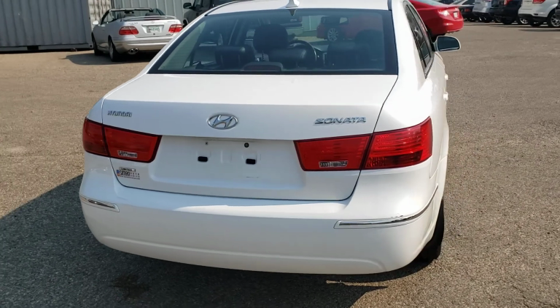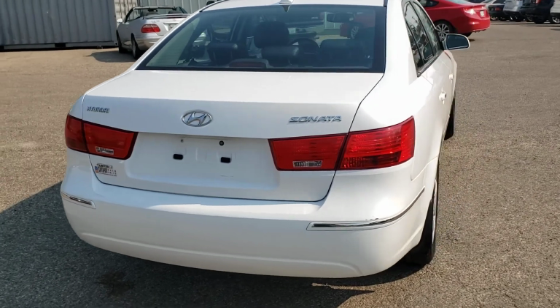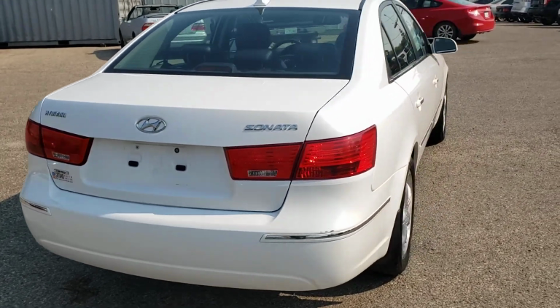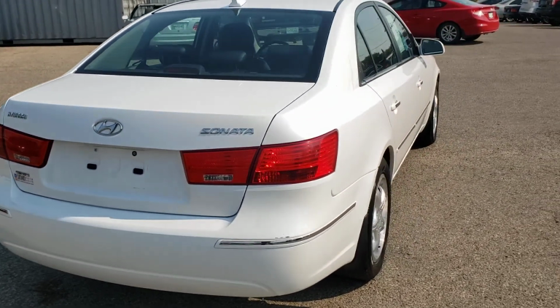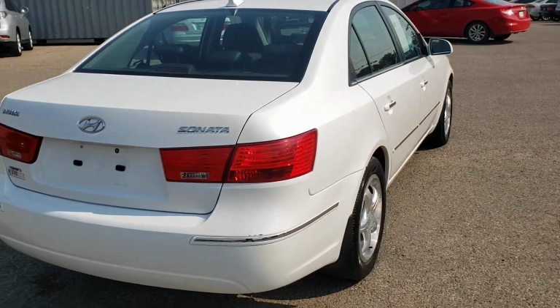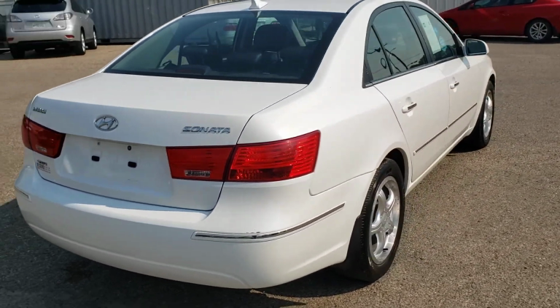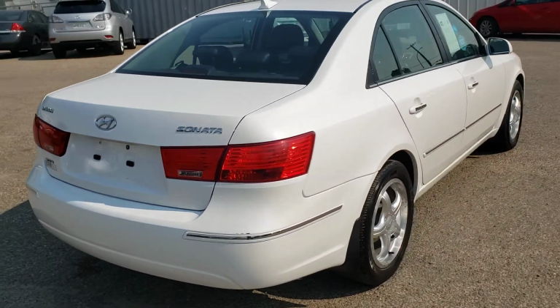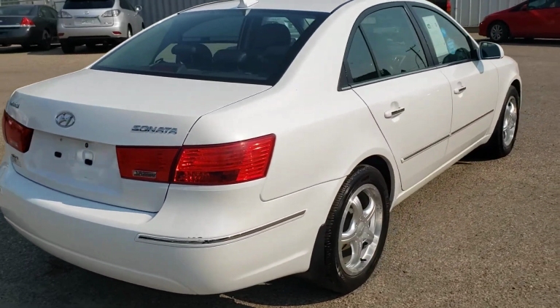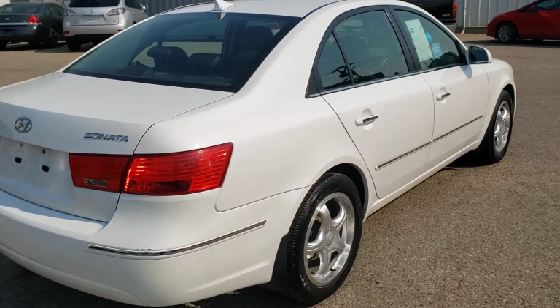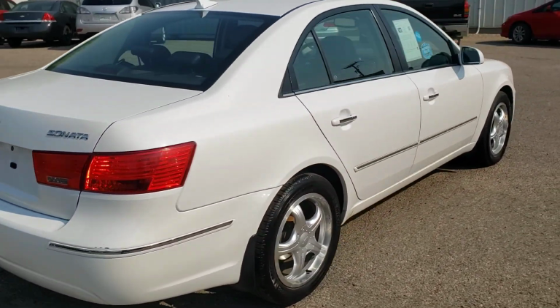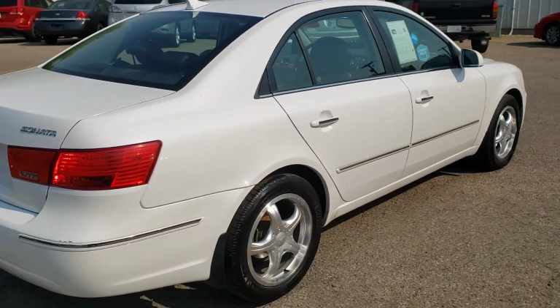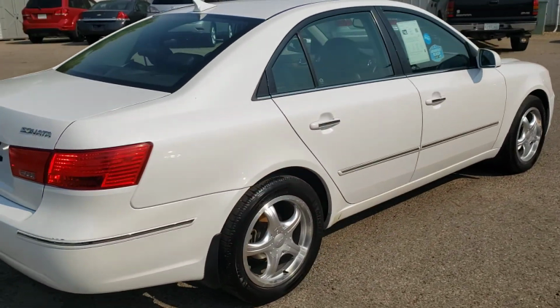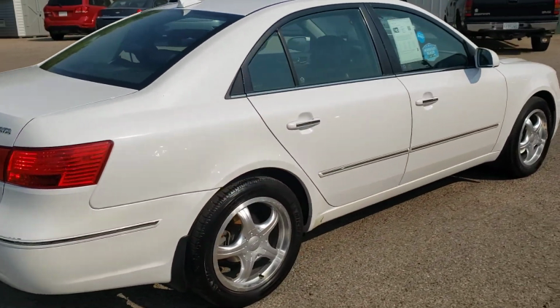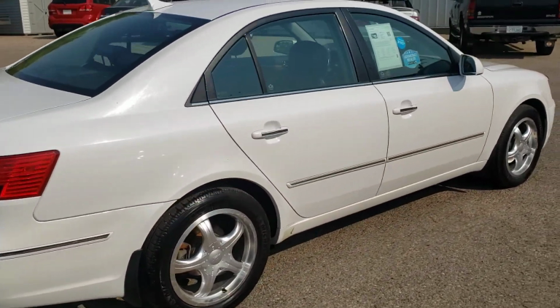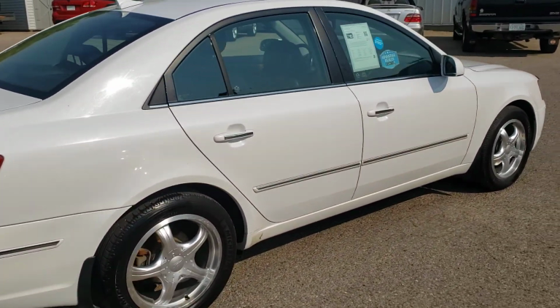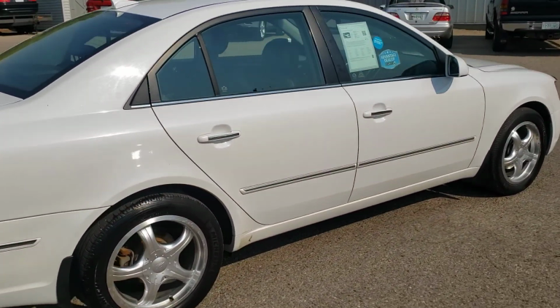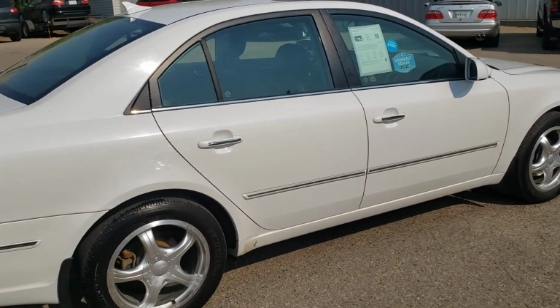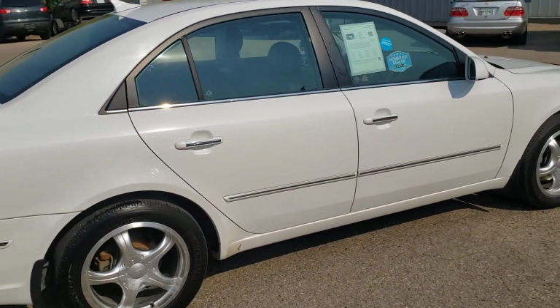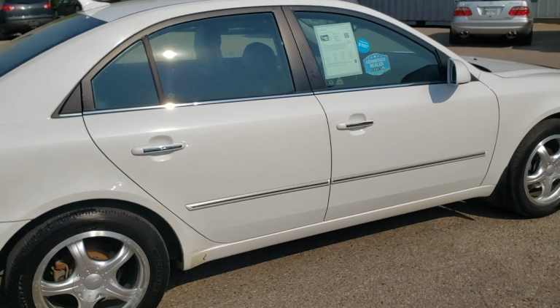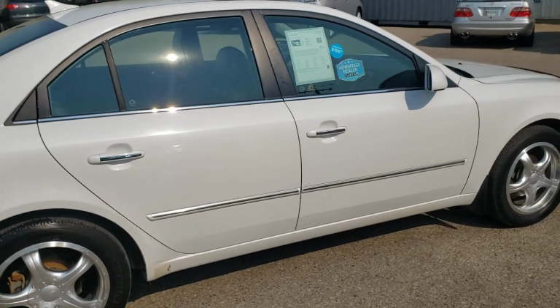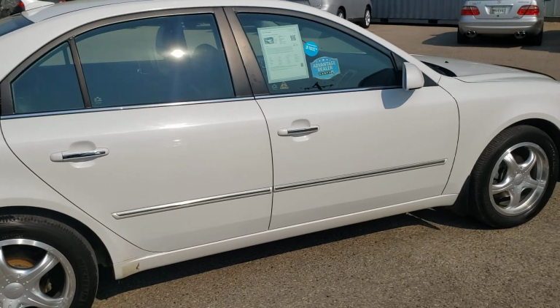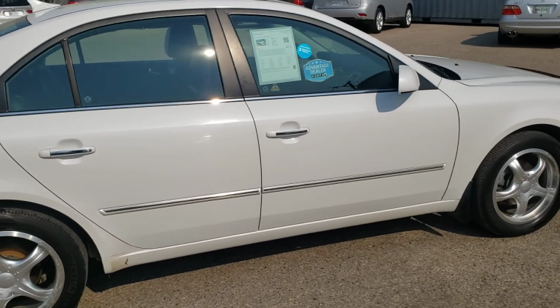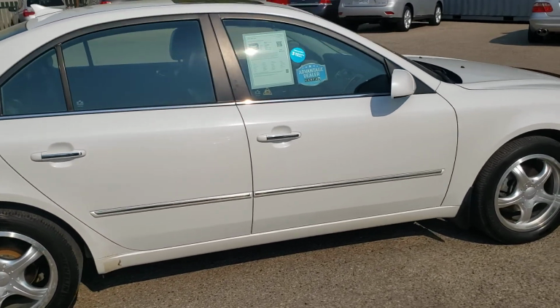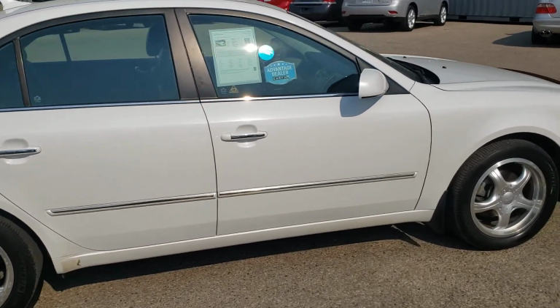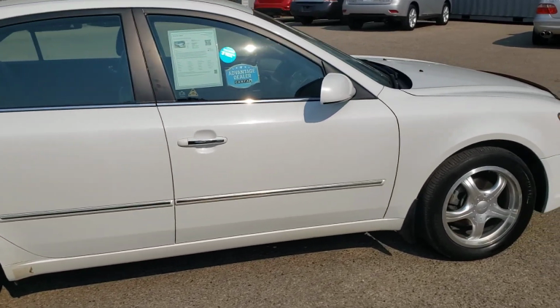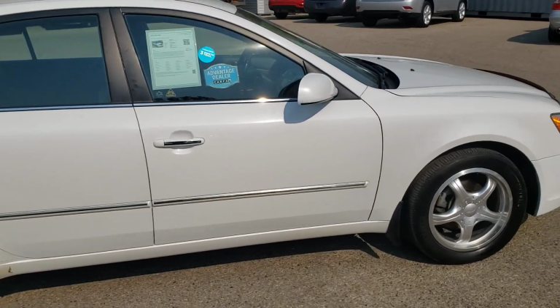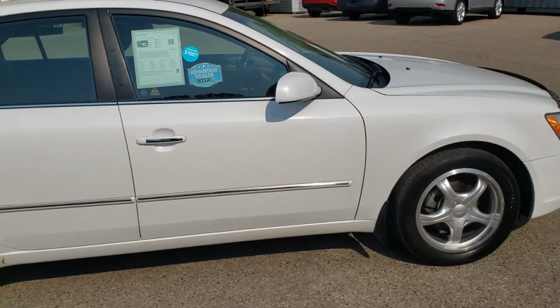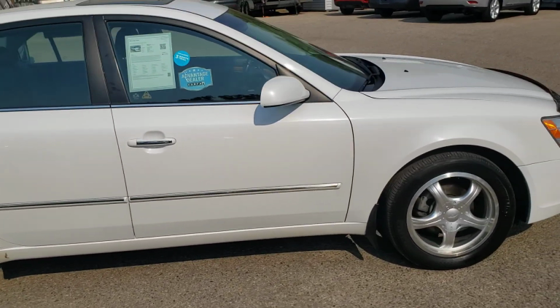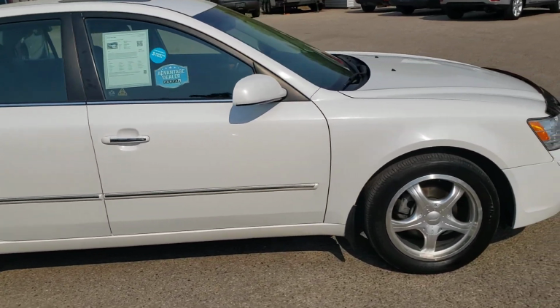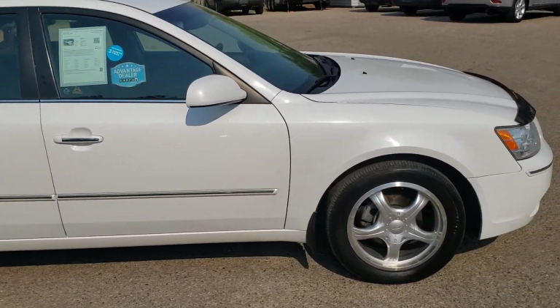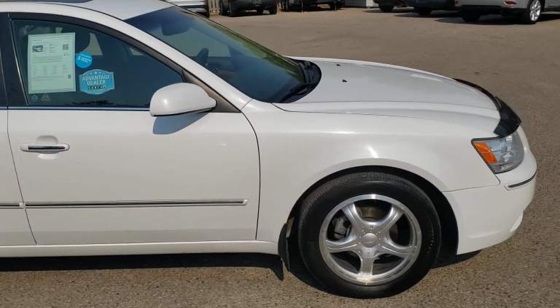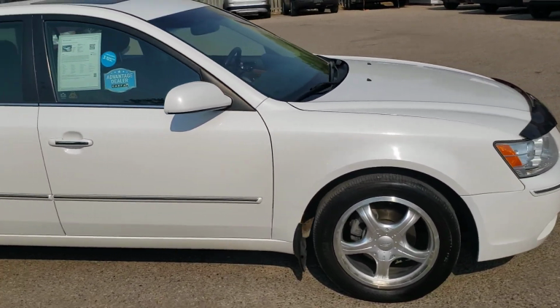Carfax tells us this Sonata has only ever been registered in Saskatchewan, and even though it is a 2010 it has lots of awesome features that make it feel very up-to-date.